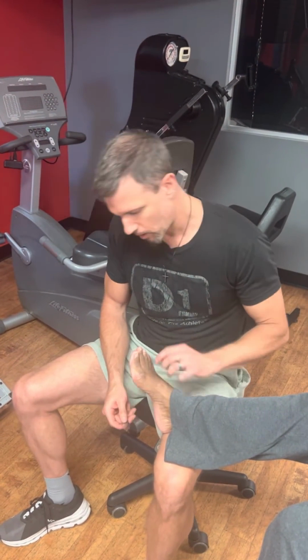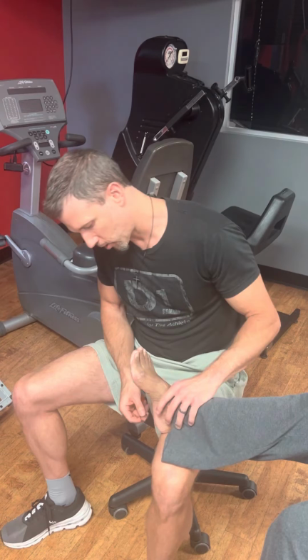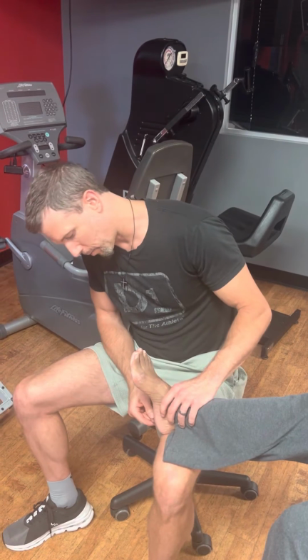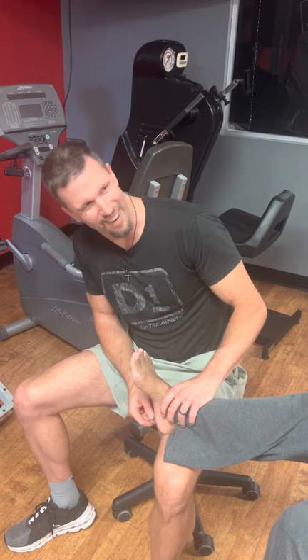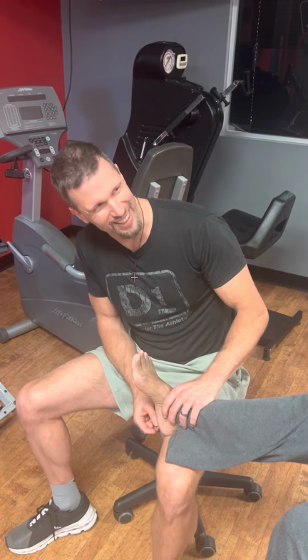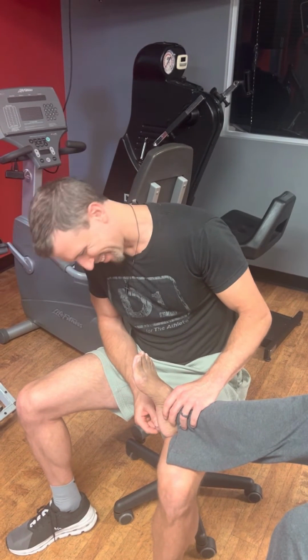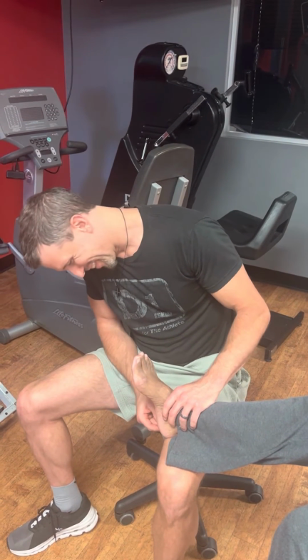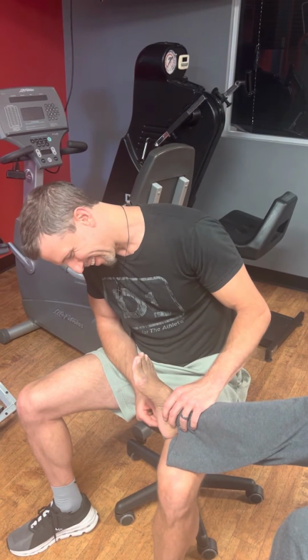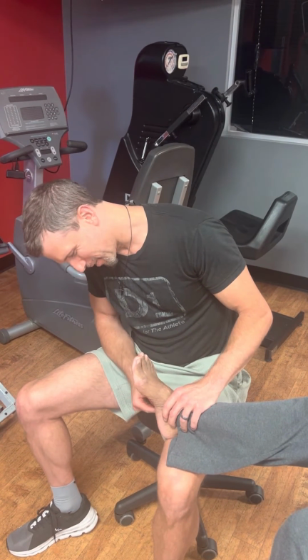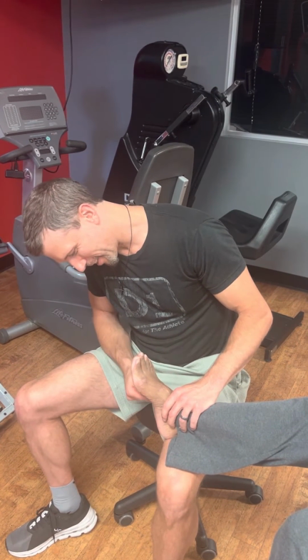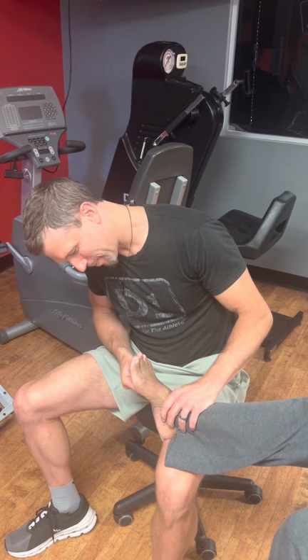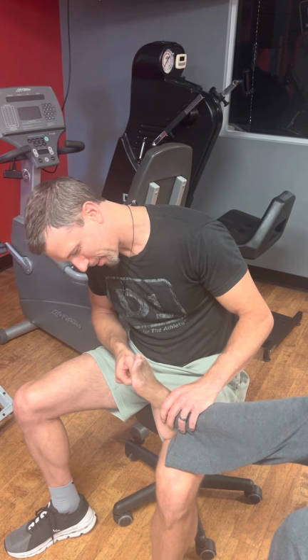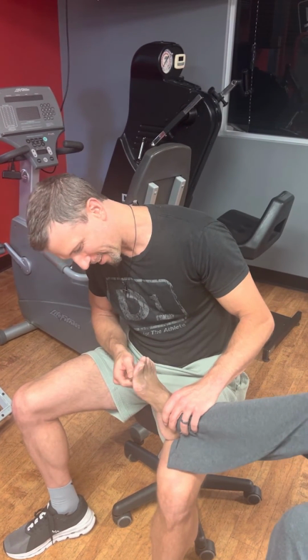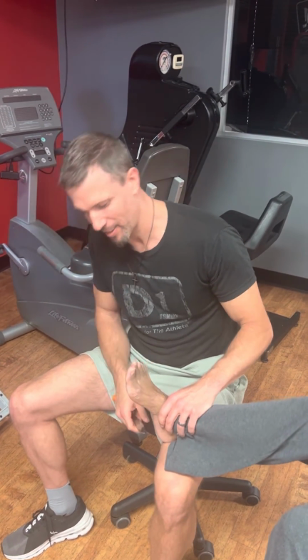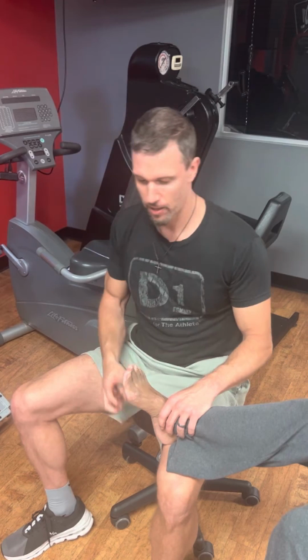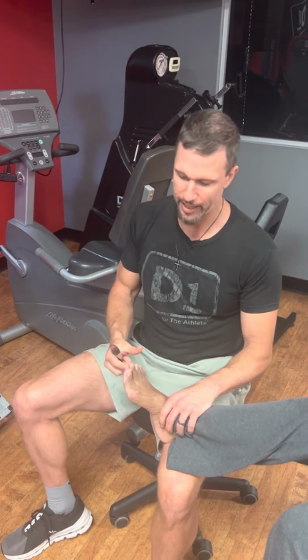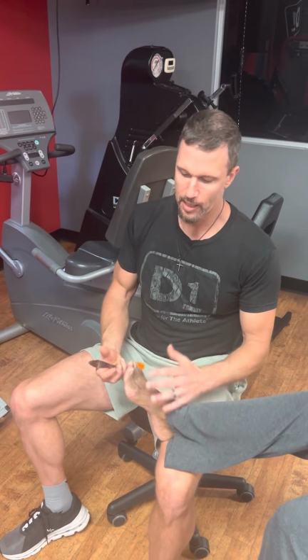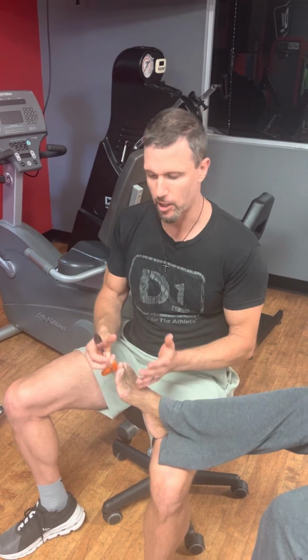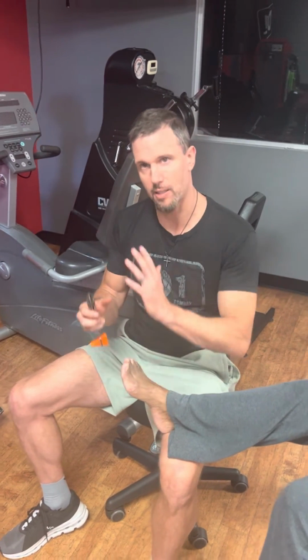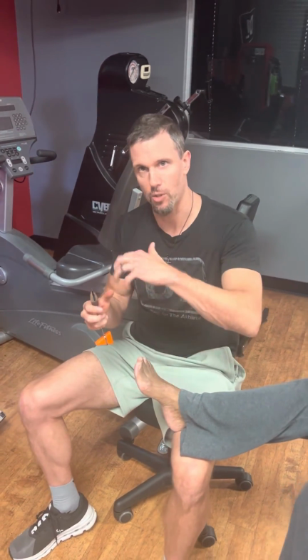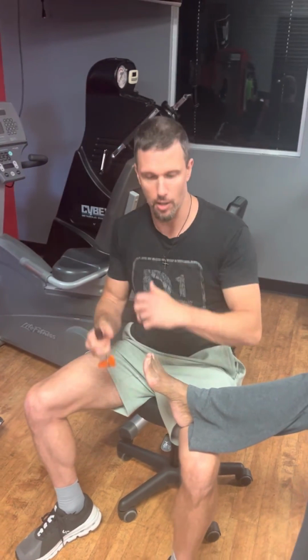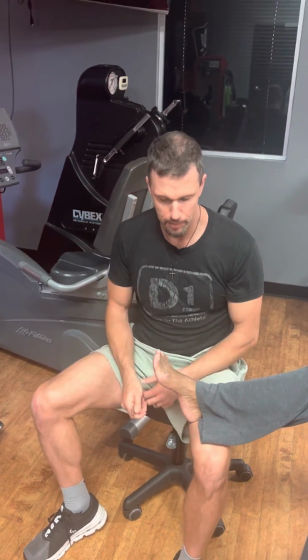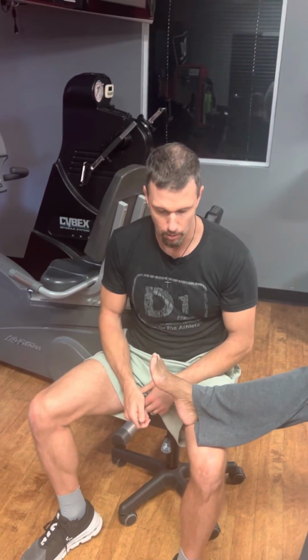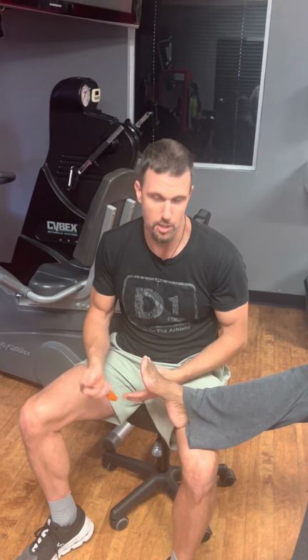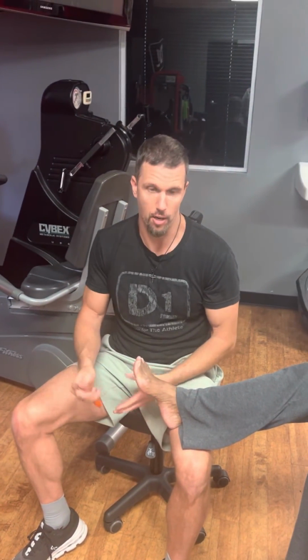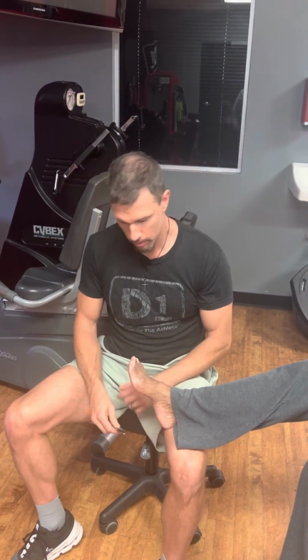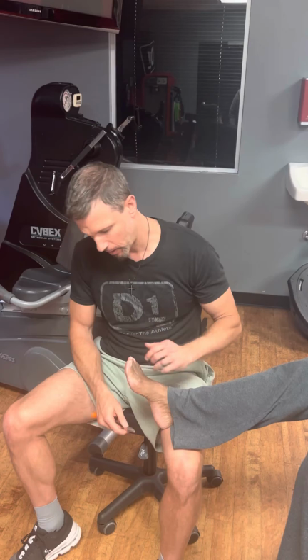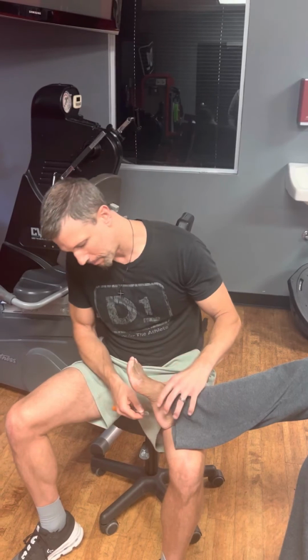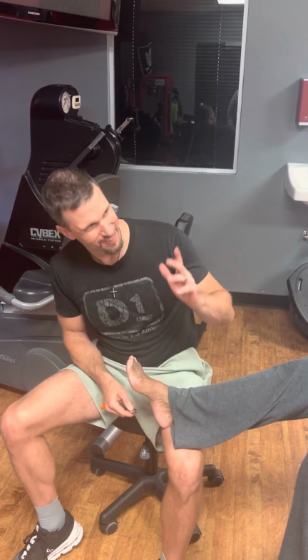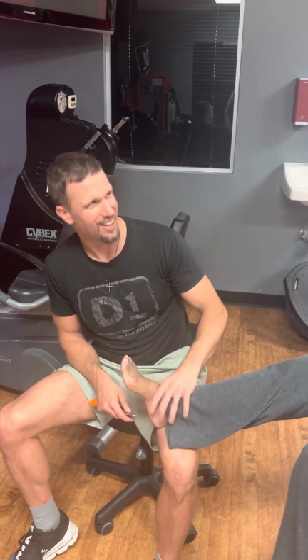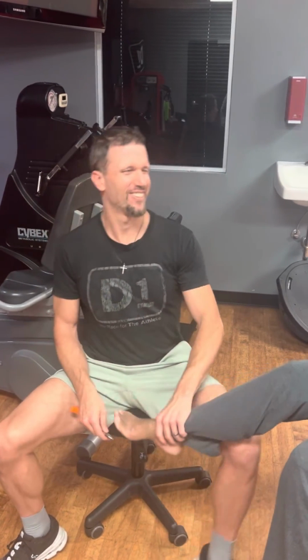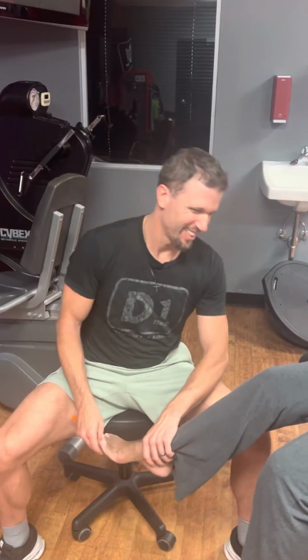I'll show you that one more time — there it is. What you'd expect is the toes to curl up, or just nothing at all.